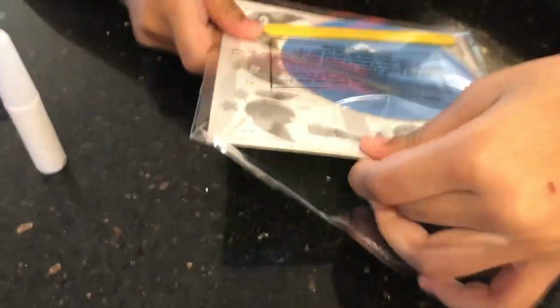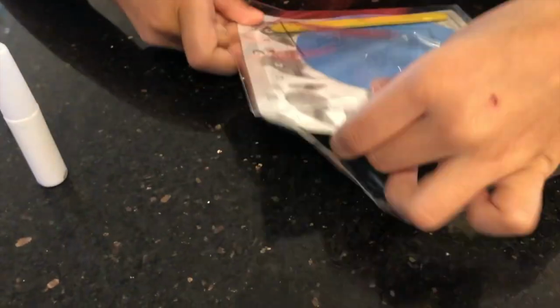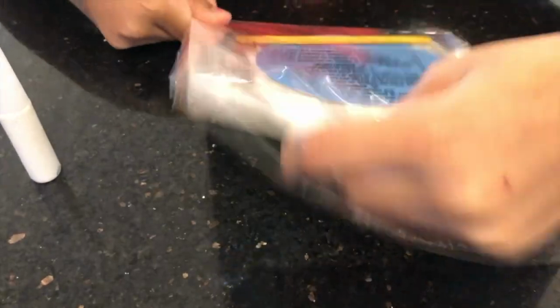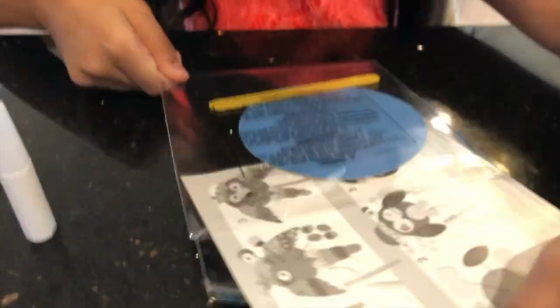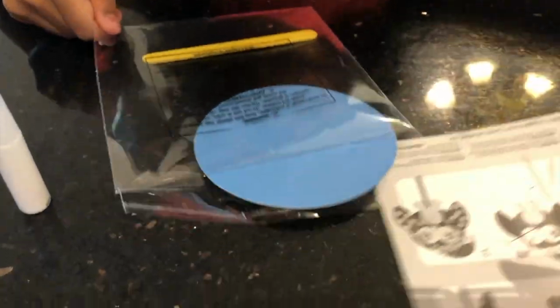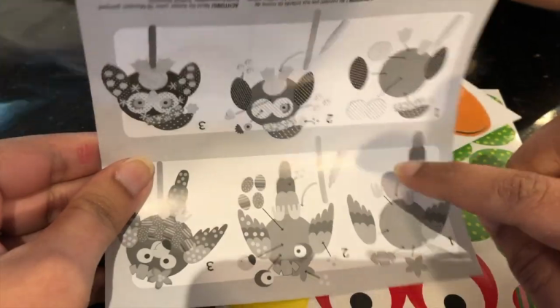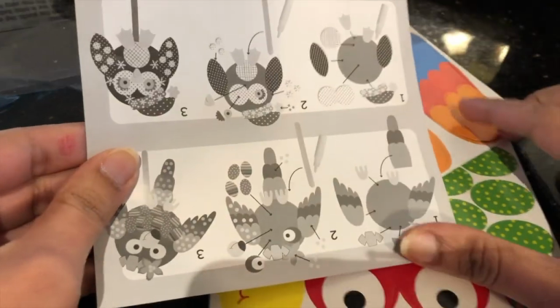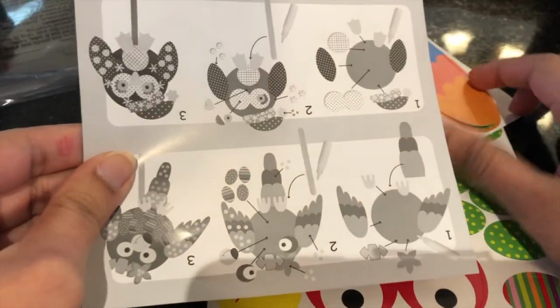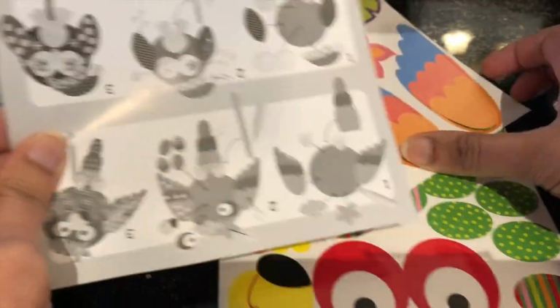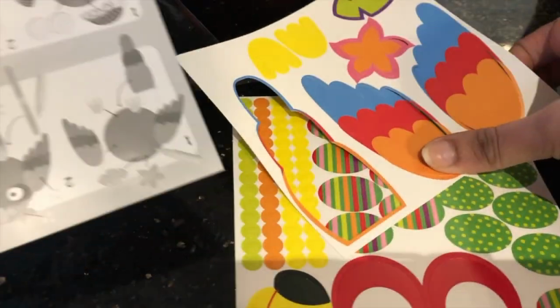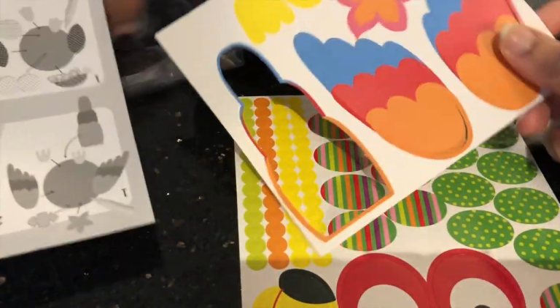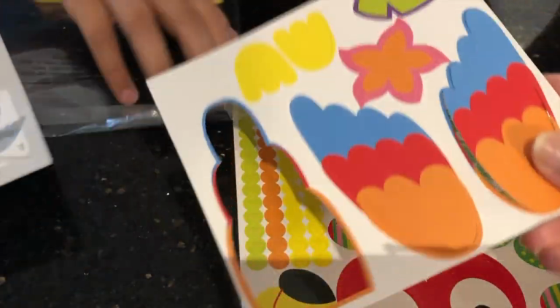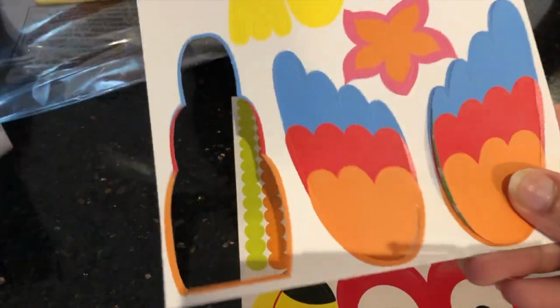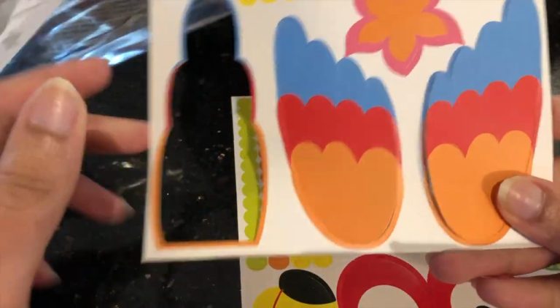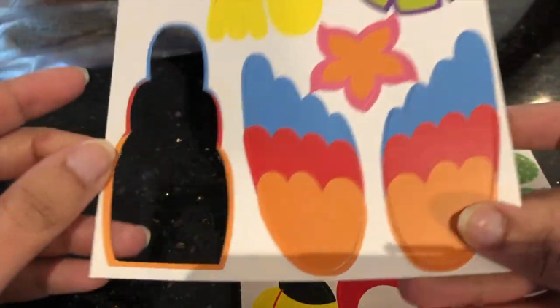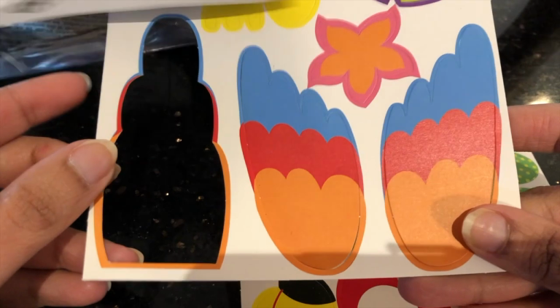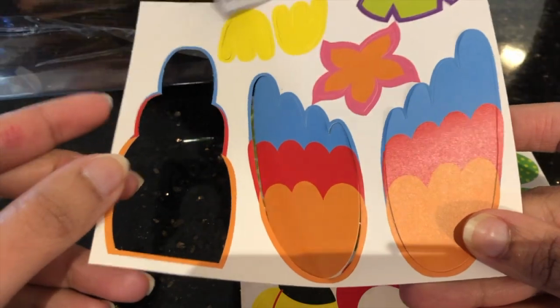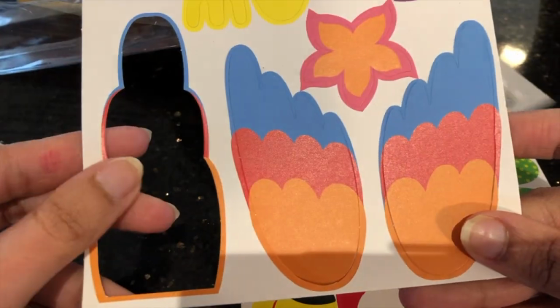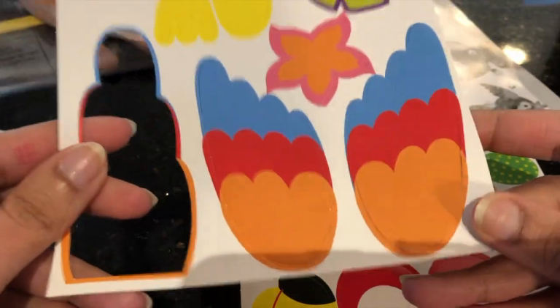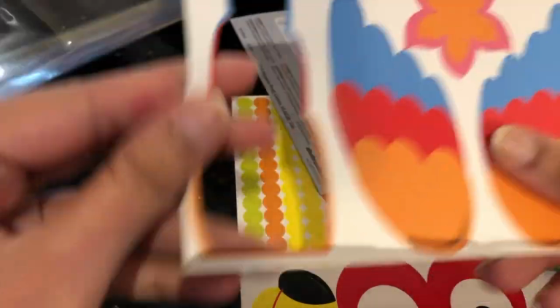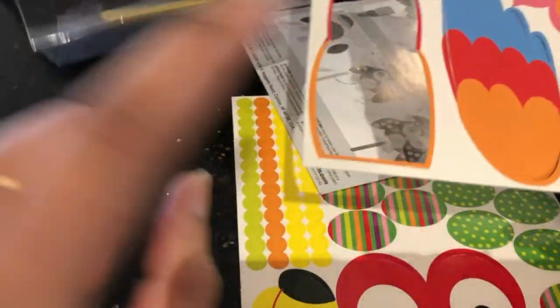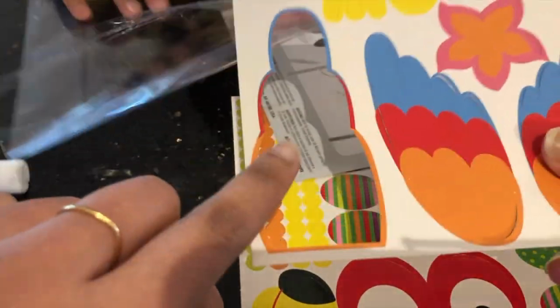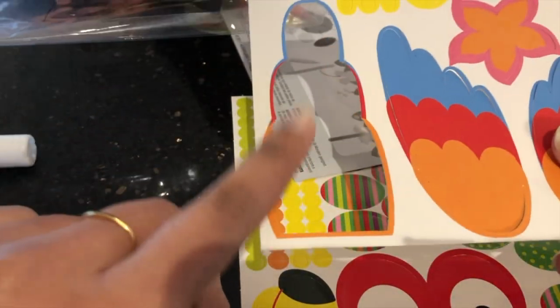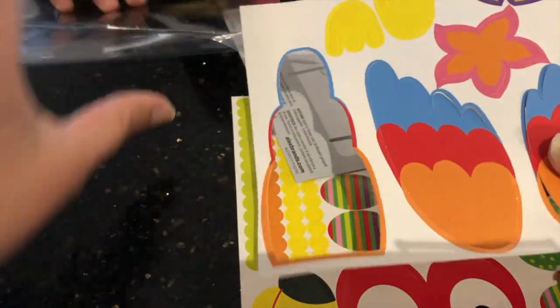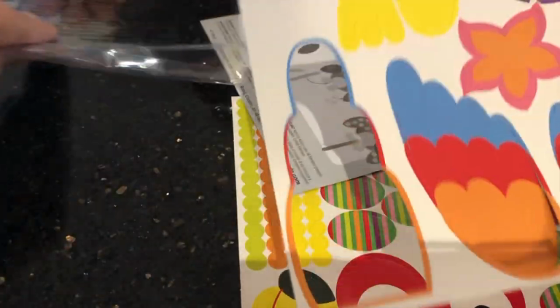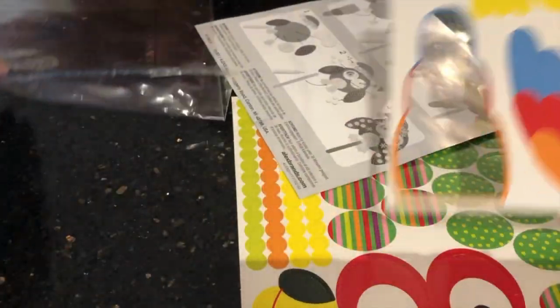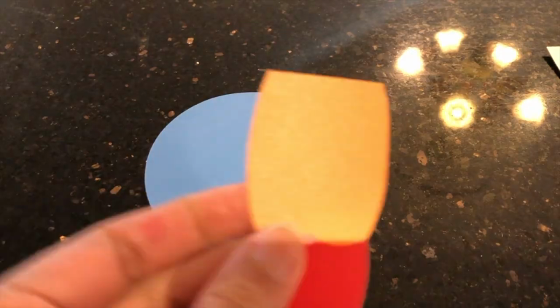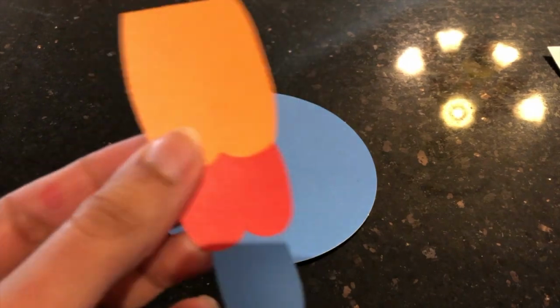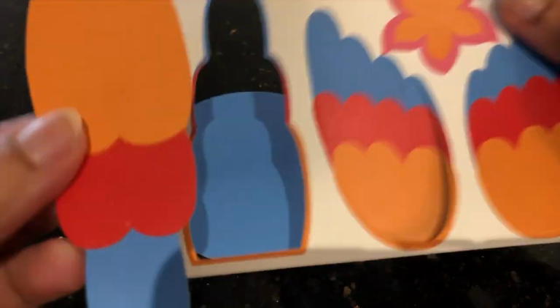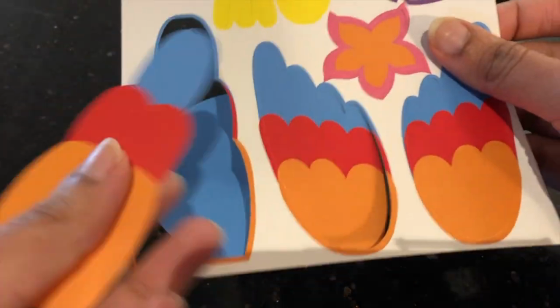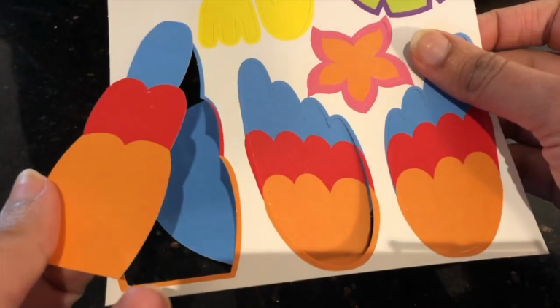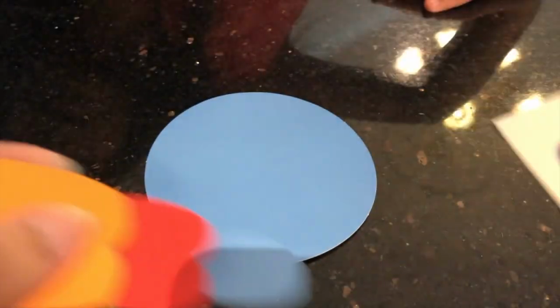I'm opening my bird's craft now. Here's the instructions. Those are the utensils. Oh no, one of the utensils is missing. Where did it go? Oh, there it is.